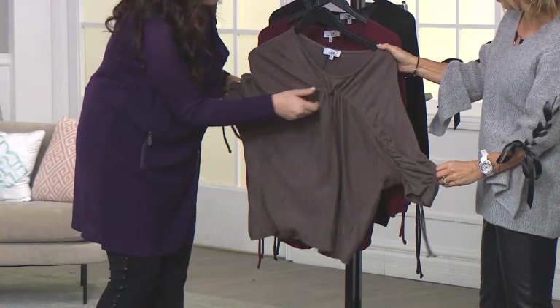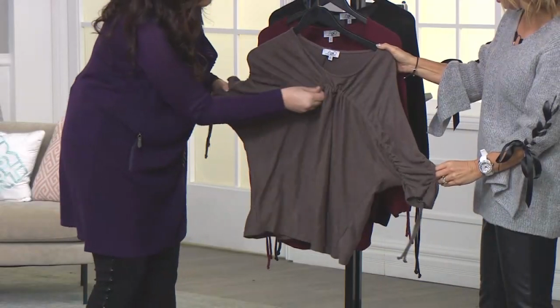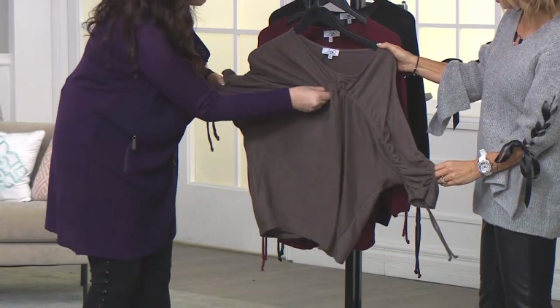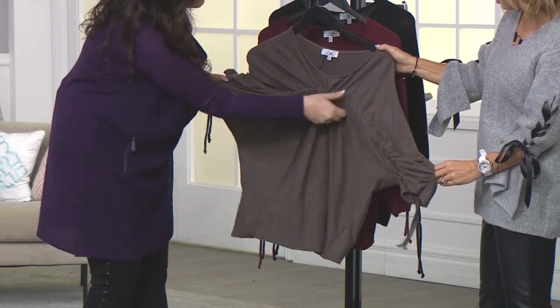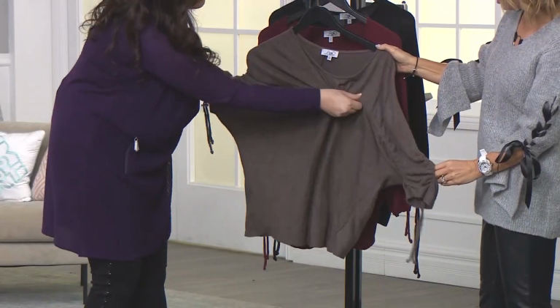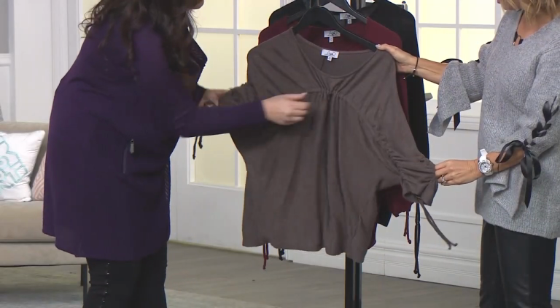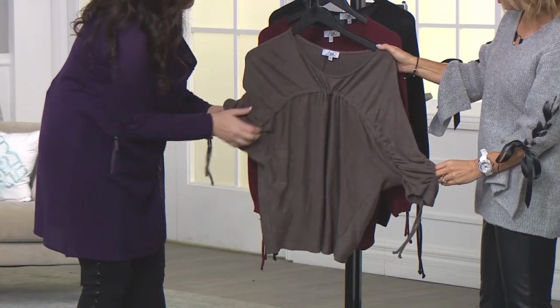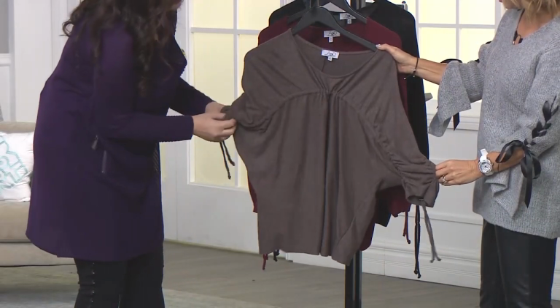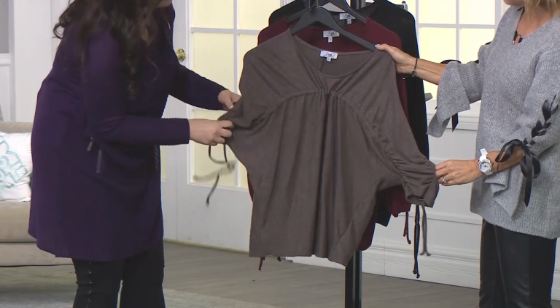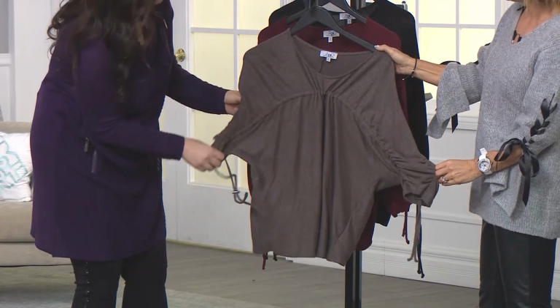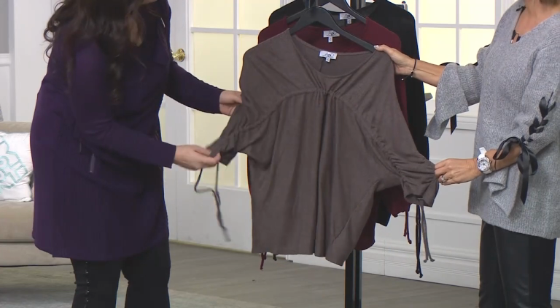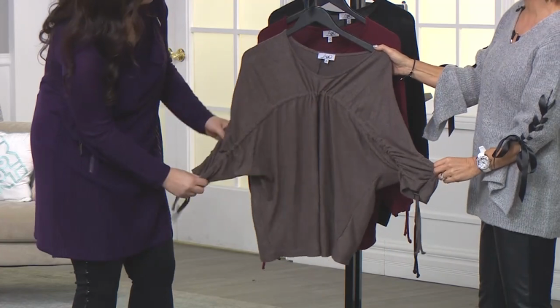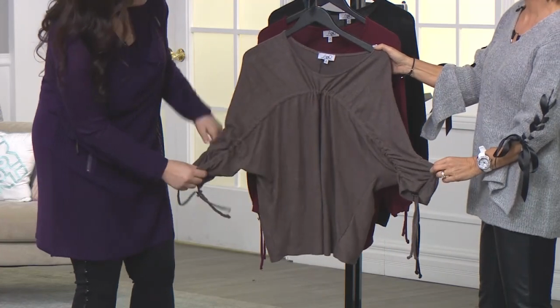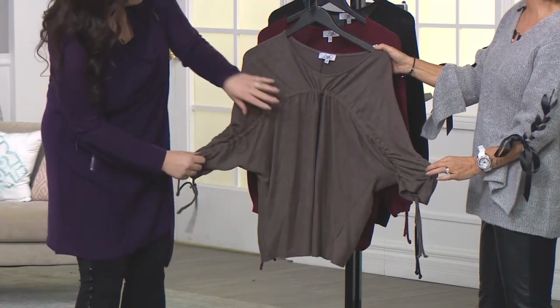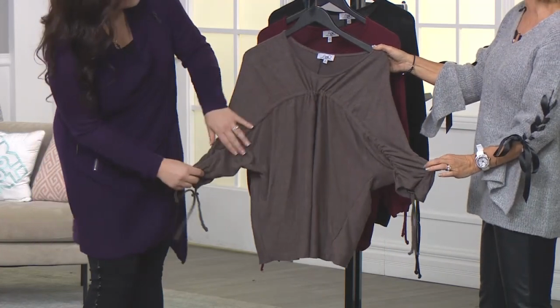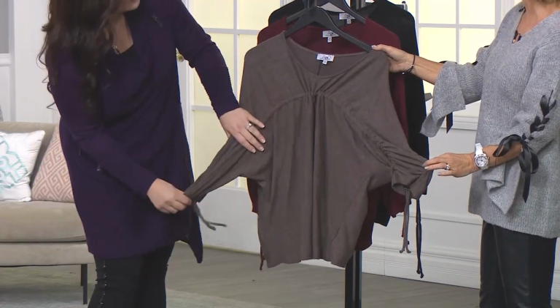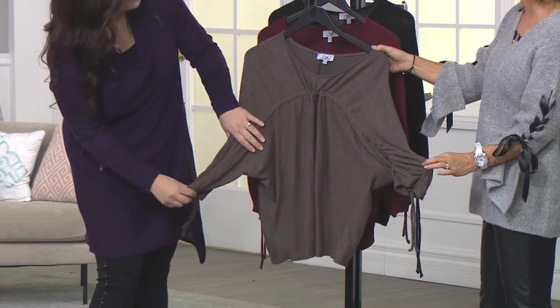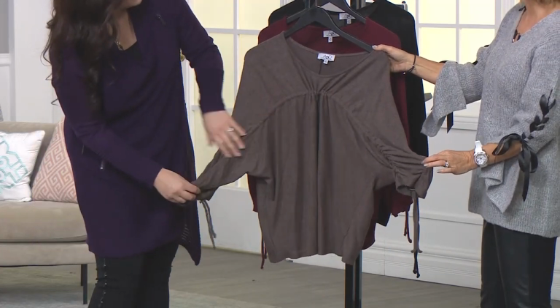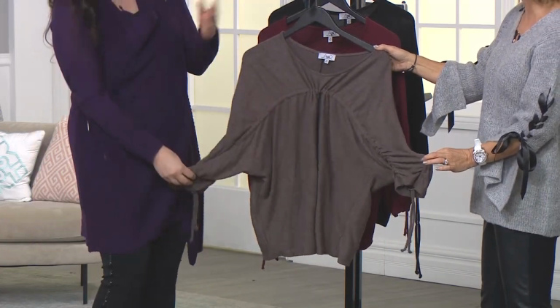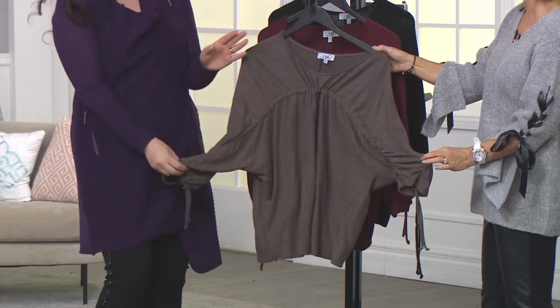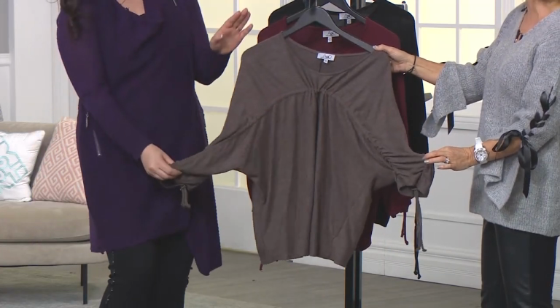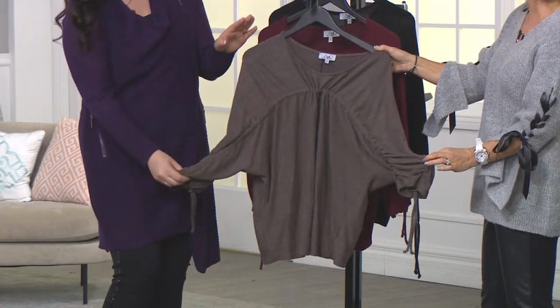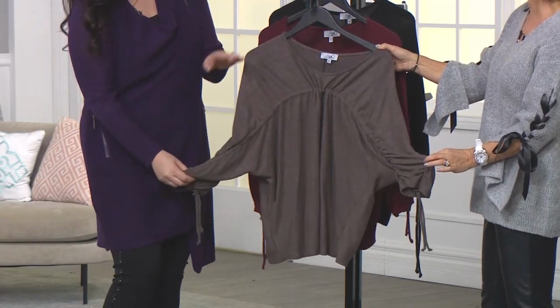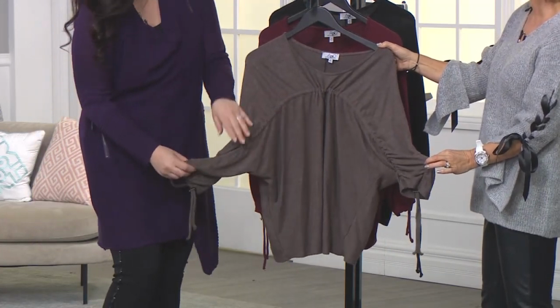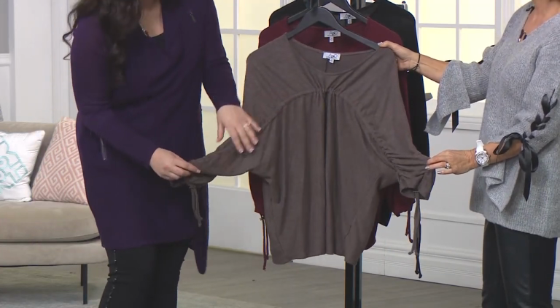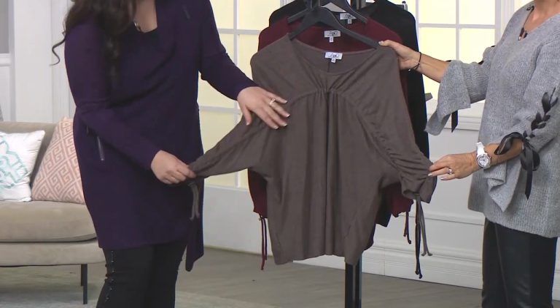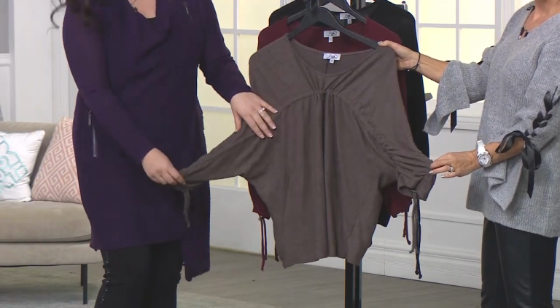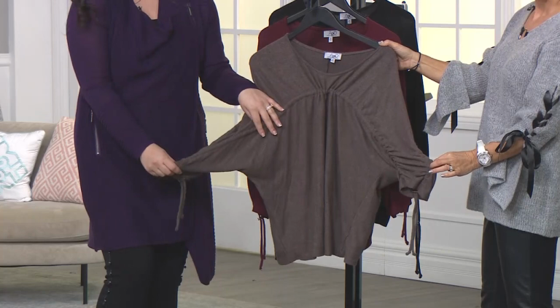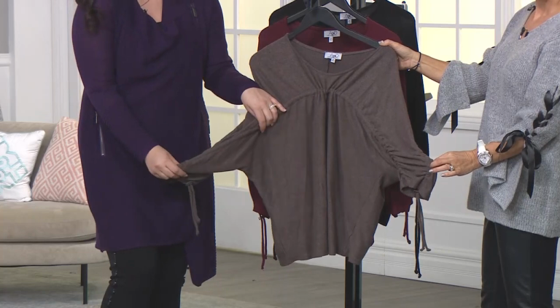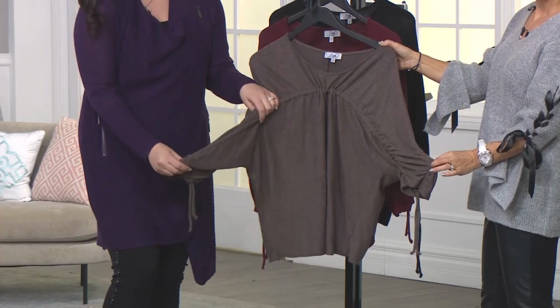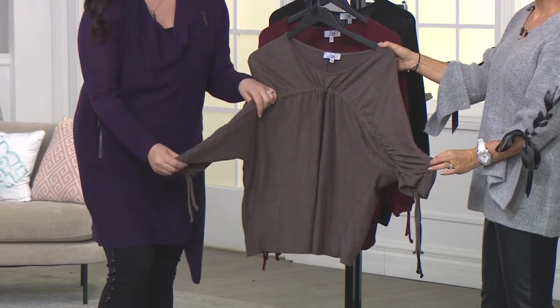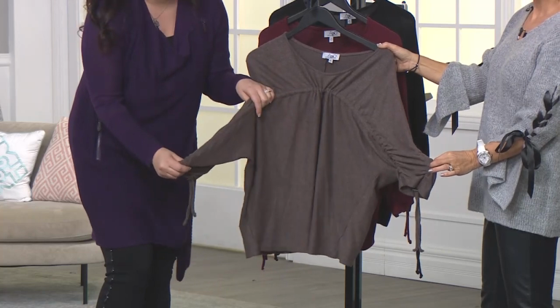You can adjust with these beautiful silver-tone toggles and bring the ruching maybe to the center of the garment. And then suddenly you've got more of an empire look. You're your very own designer — customize it to your body and your curves.